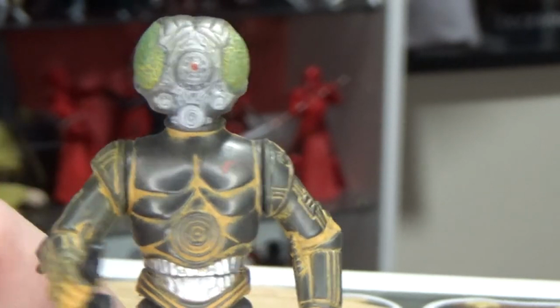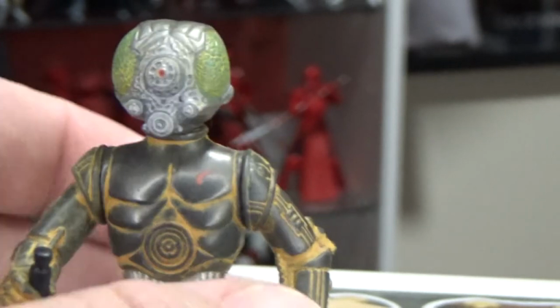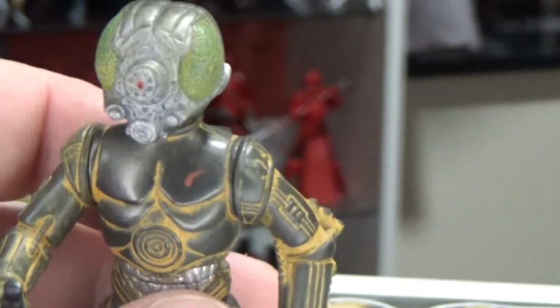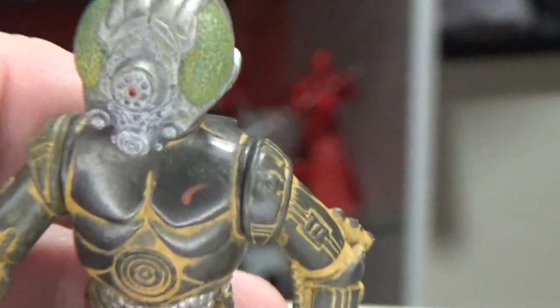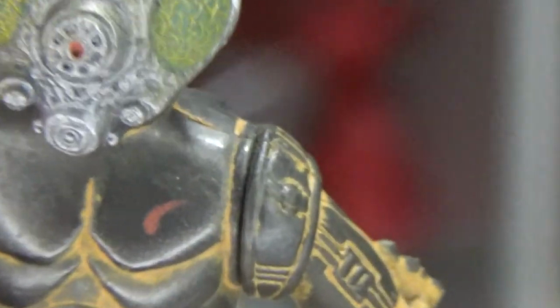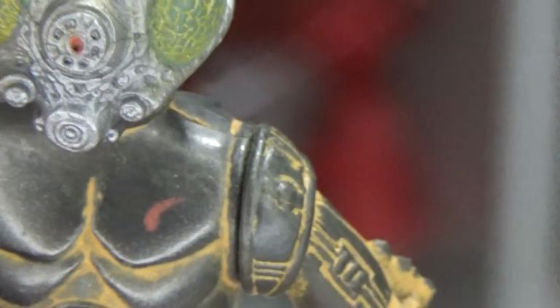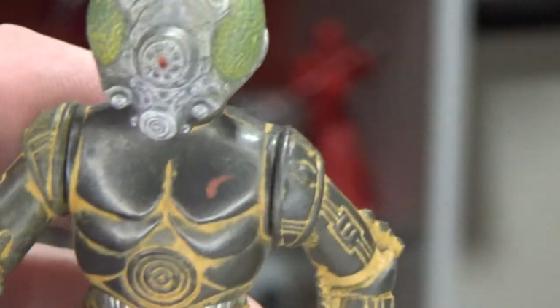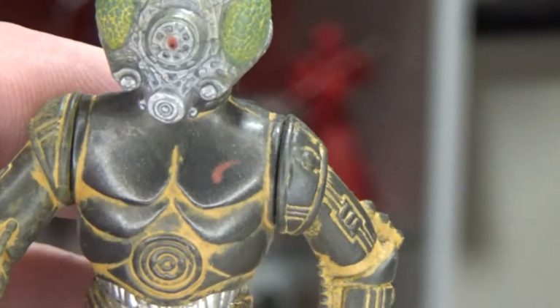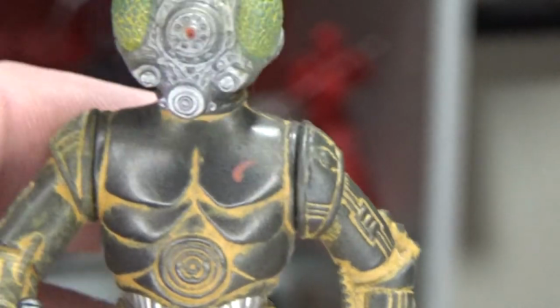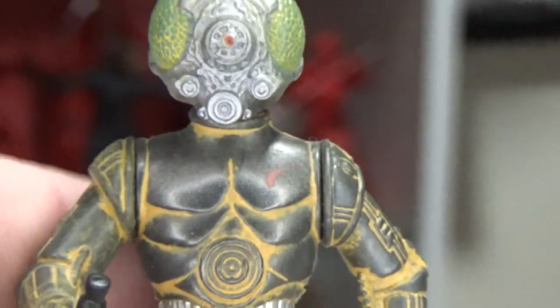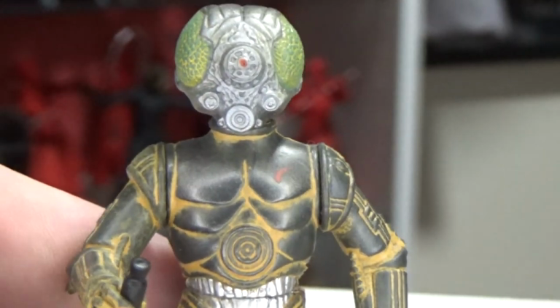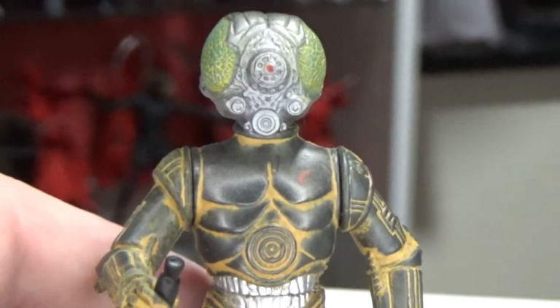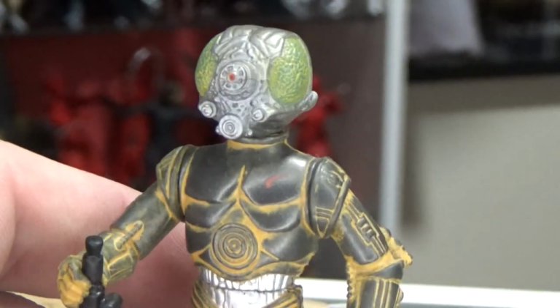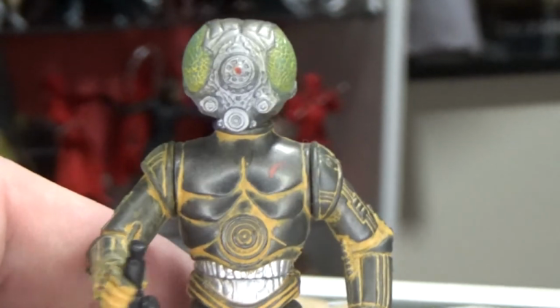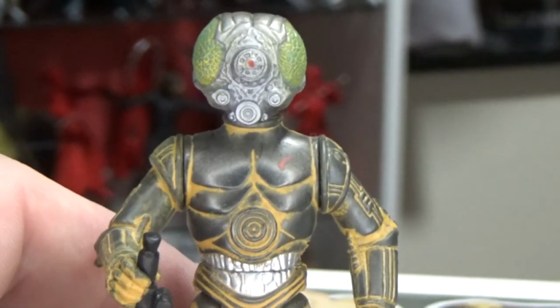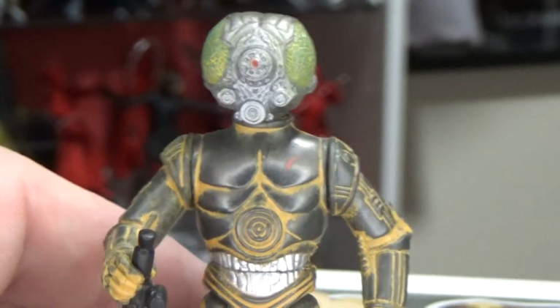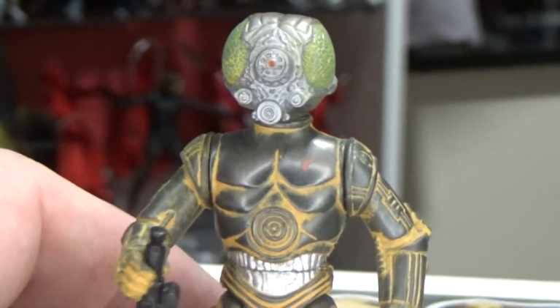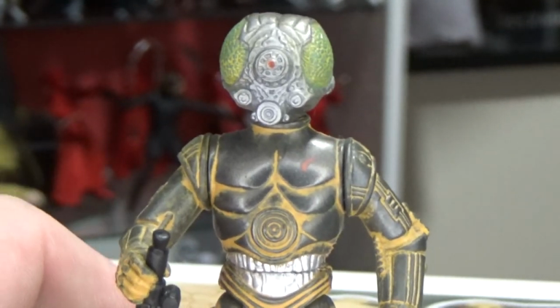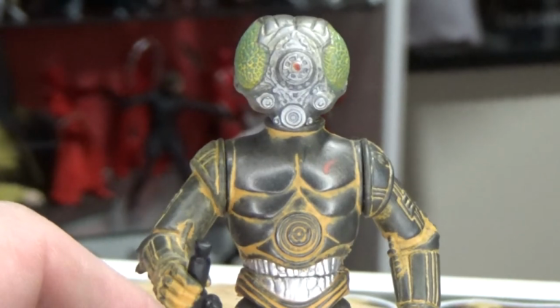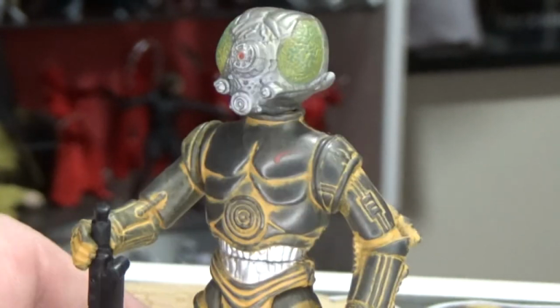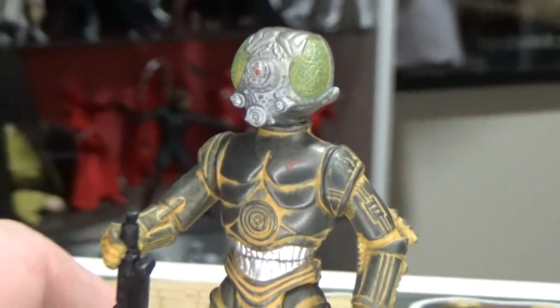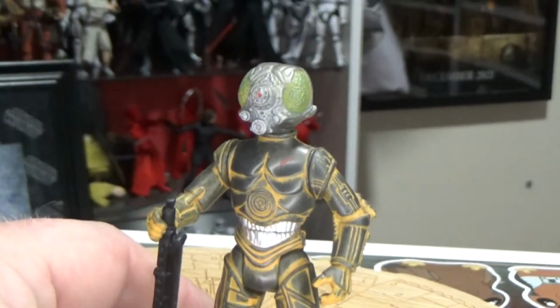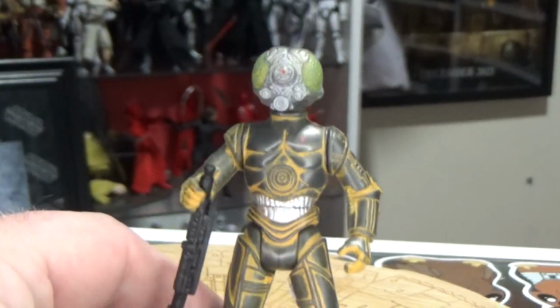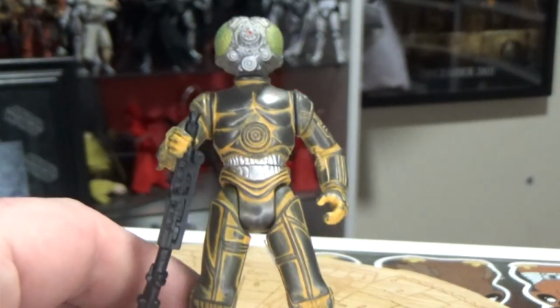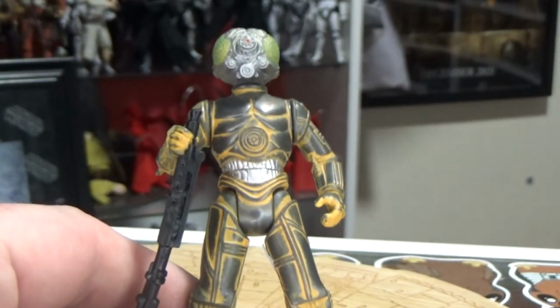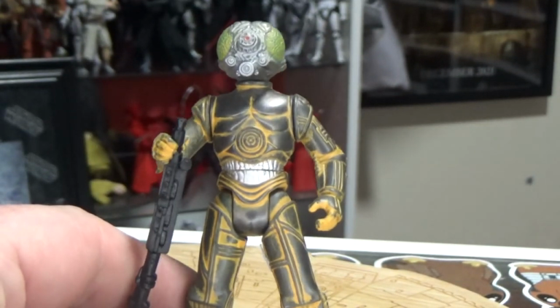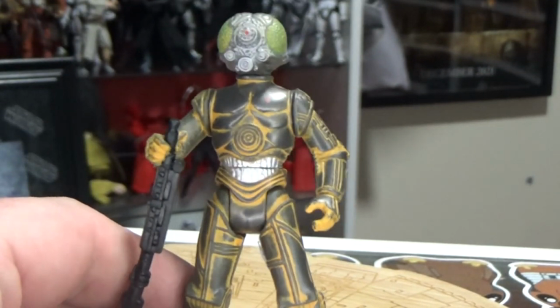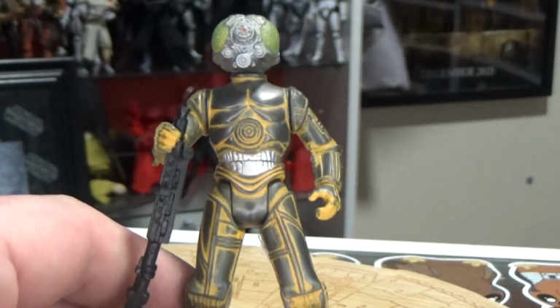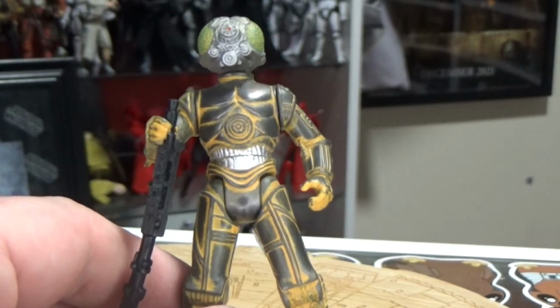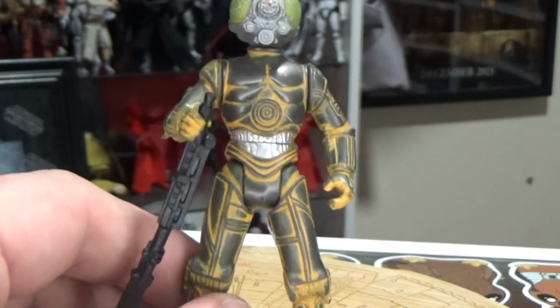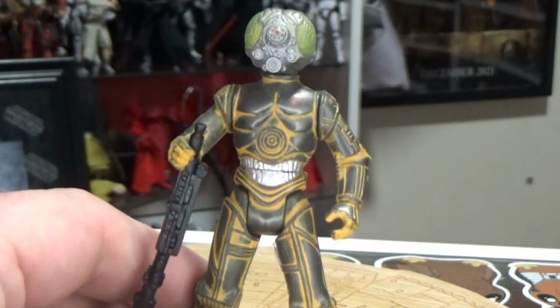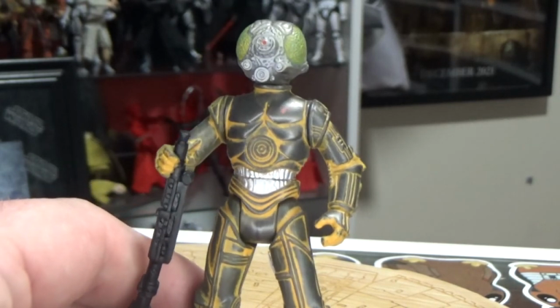Not sure about the little red mark there on the chest — I'm not sure whether that's meant to be there or whether that's just a paint defect. Never really thought about it. But I still think the paint, that rusted look, is a little bit strange.